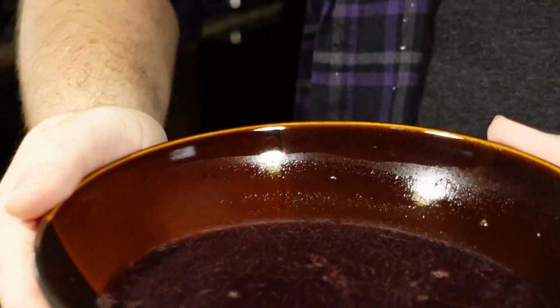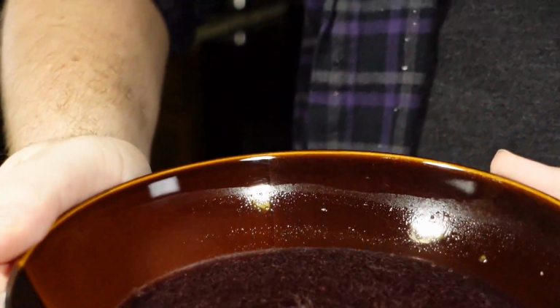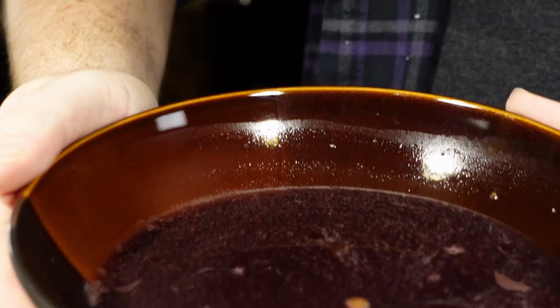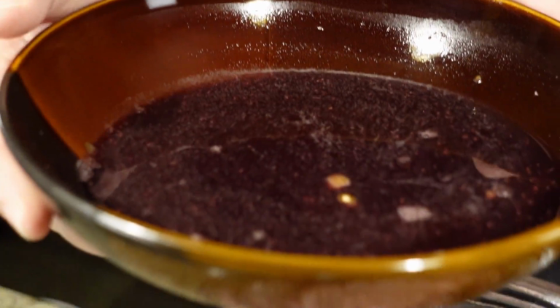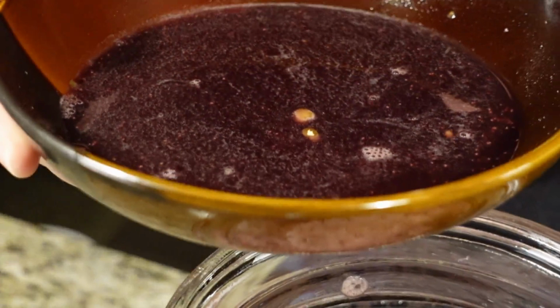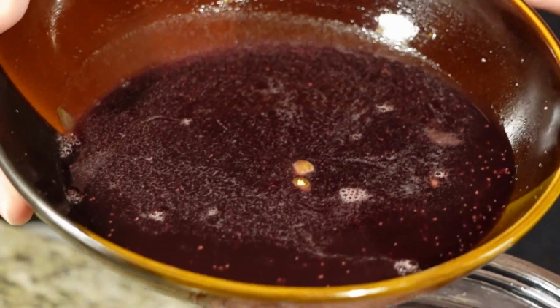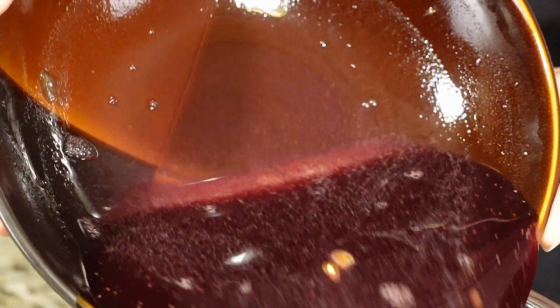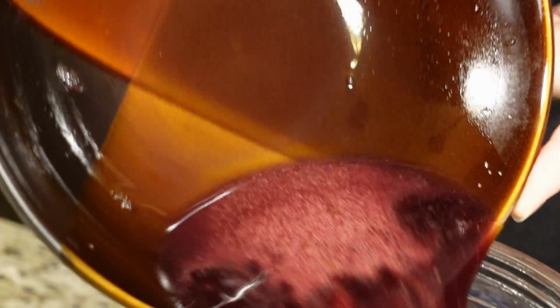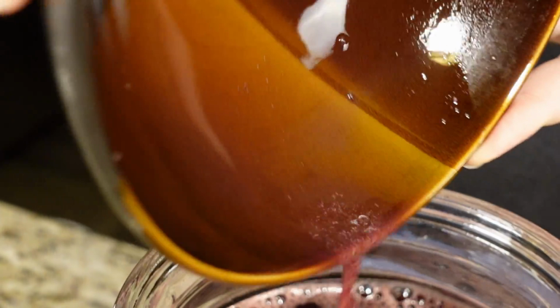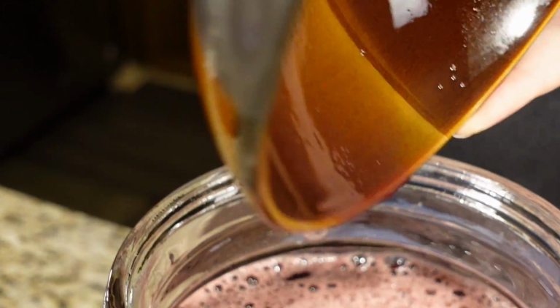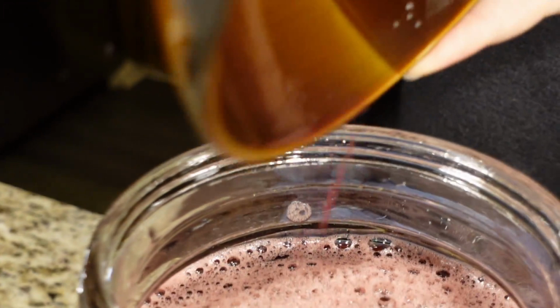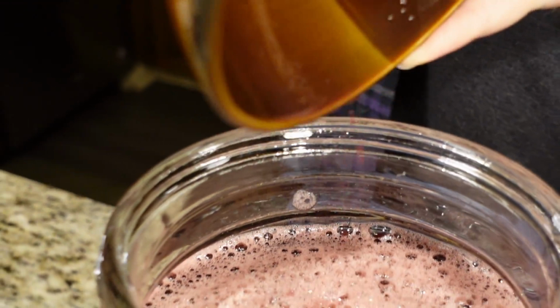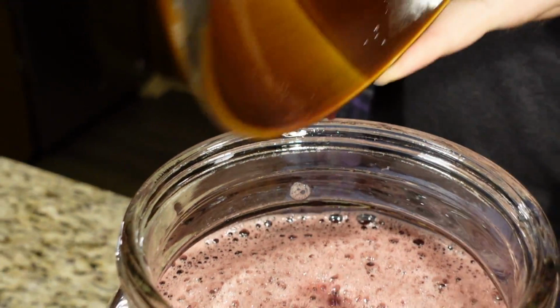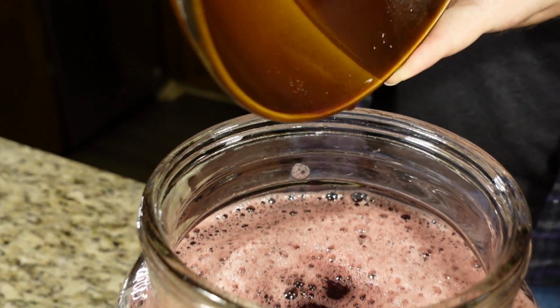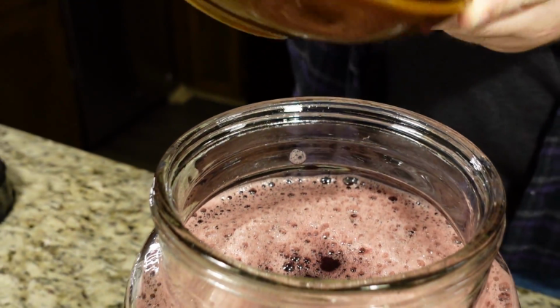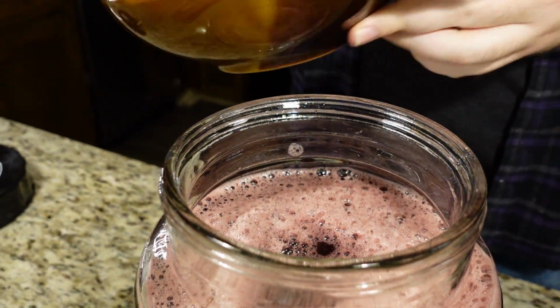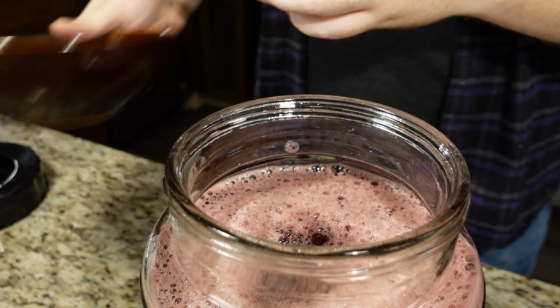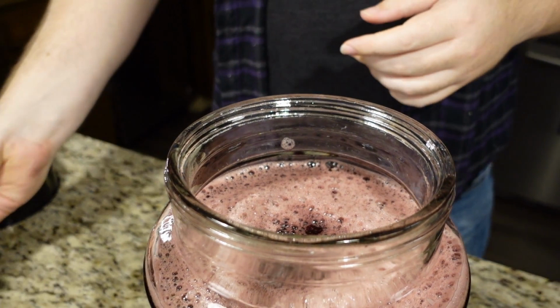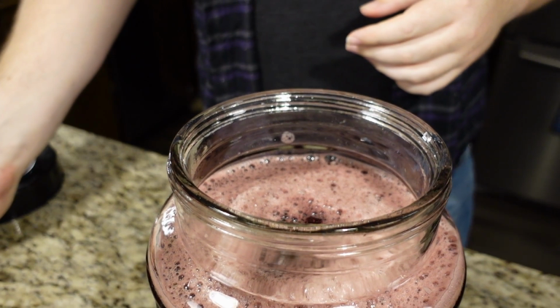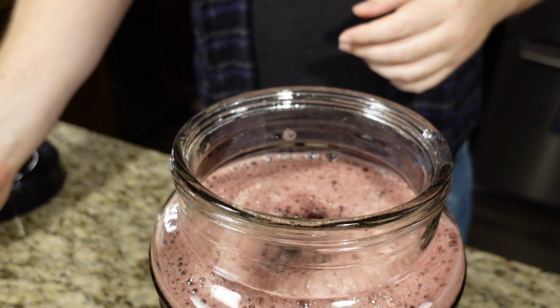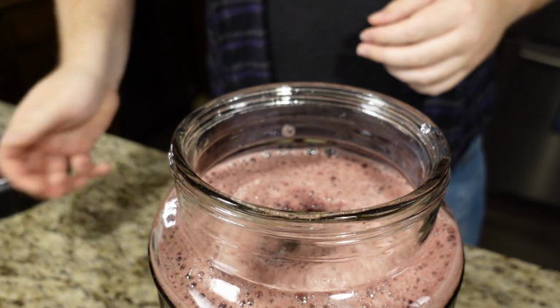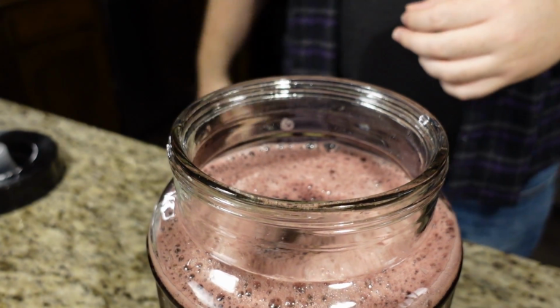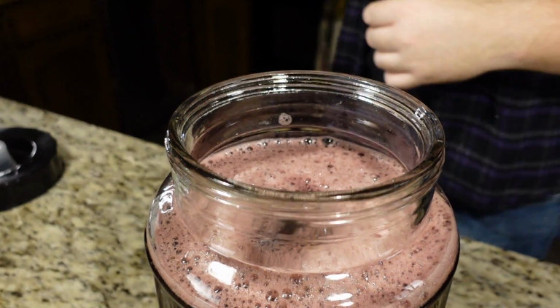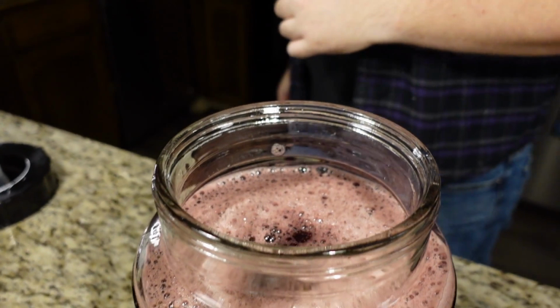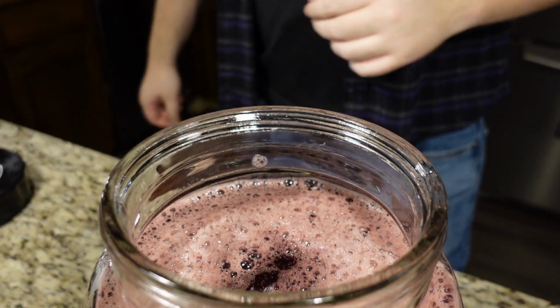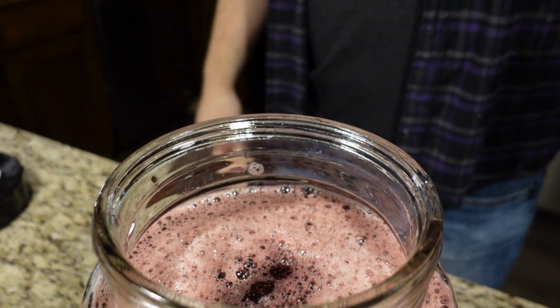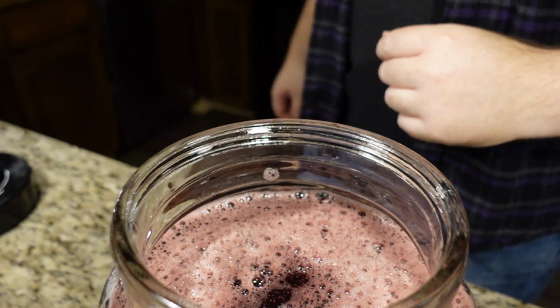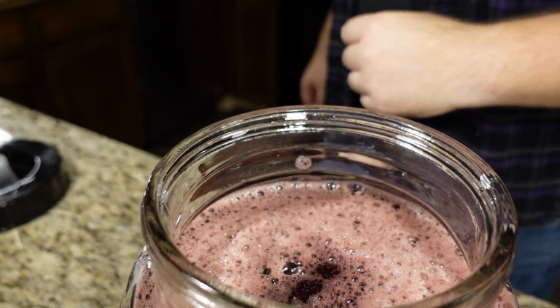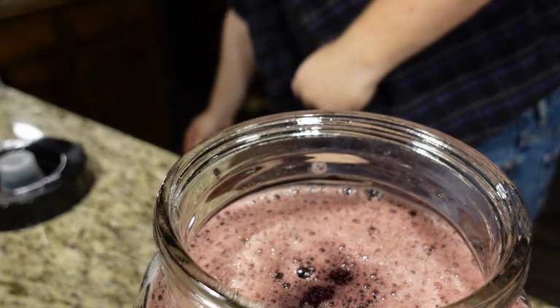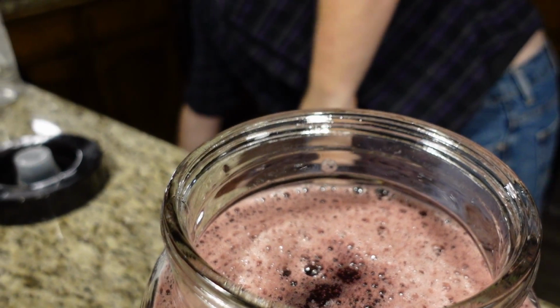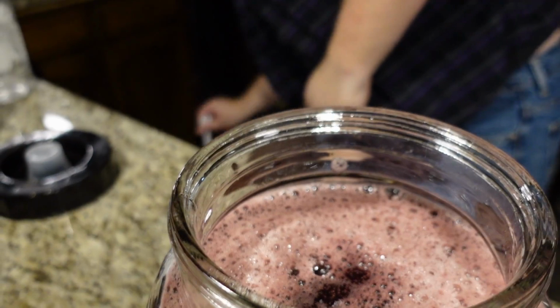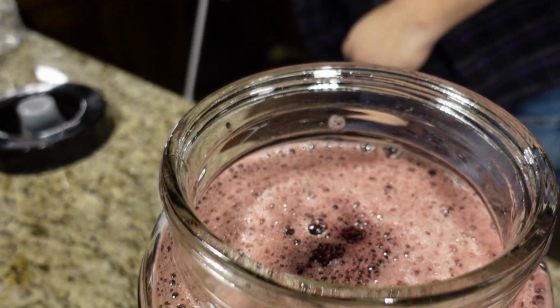Now we say our yeast and pitch. After pitching is done, I'll give it one last stir.